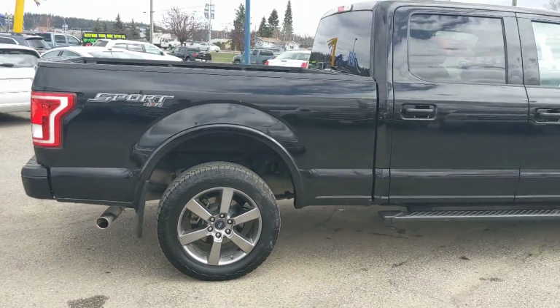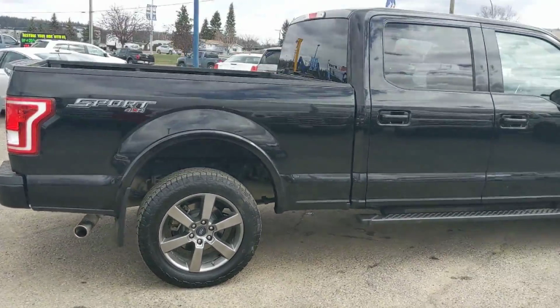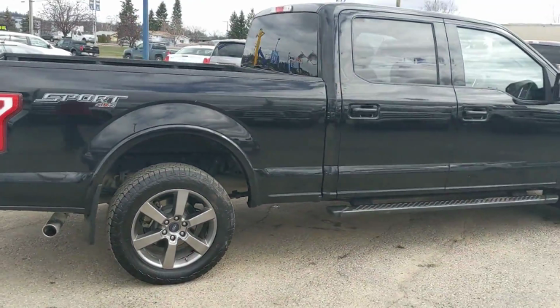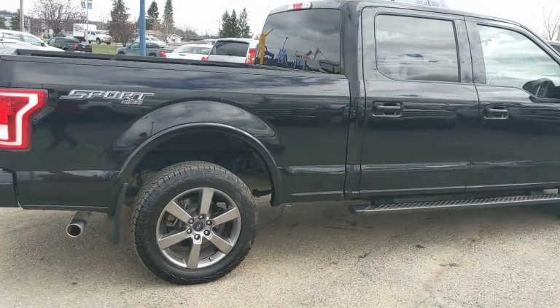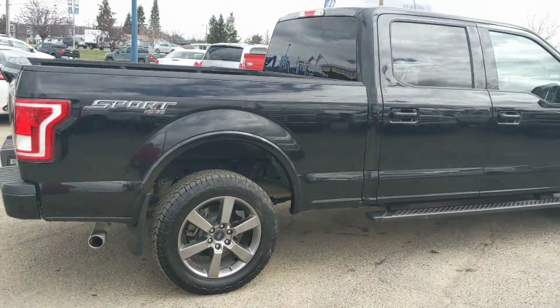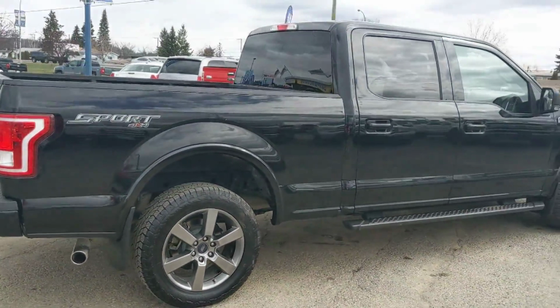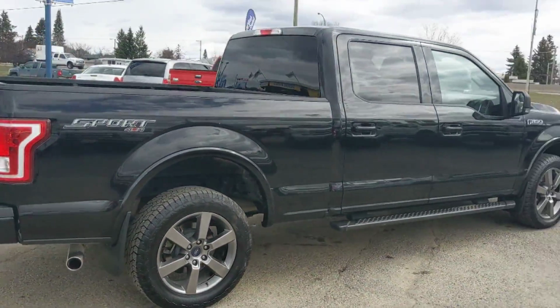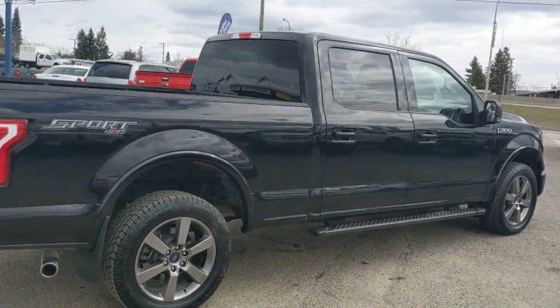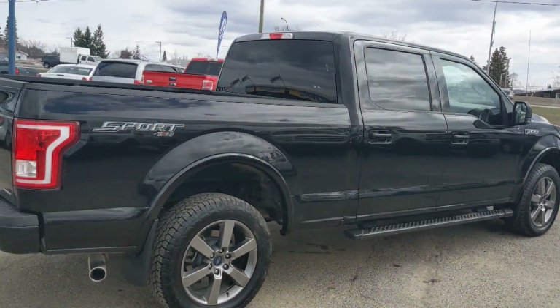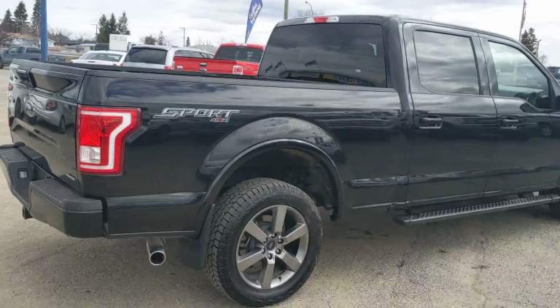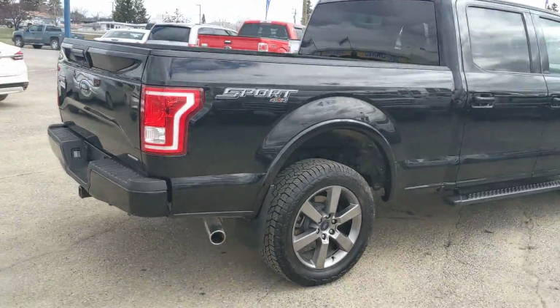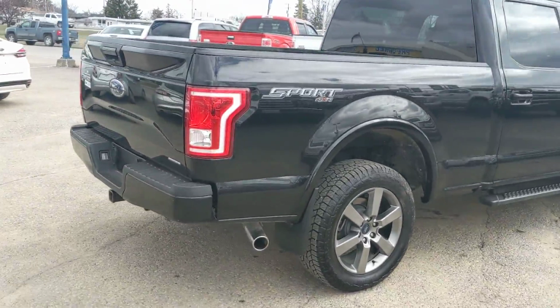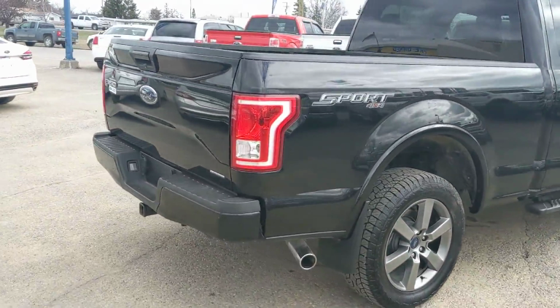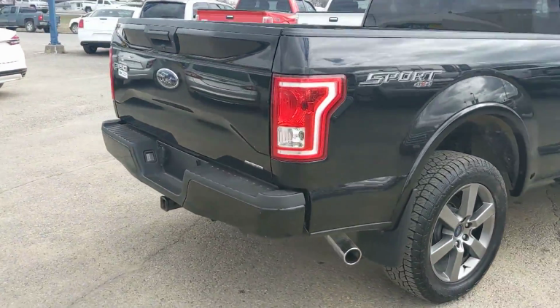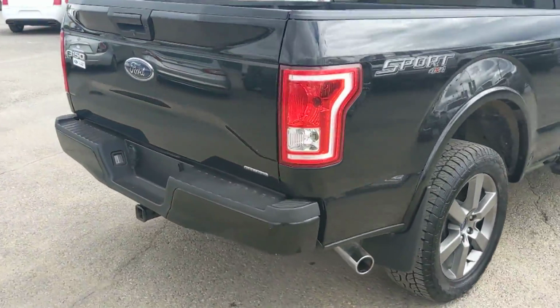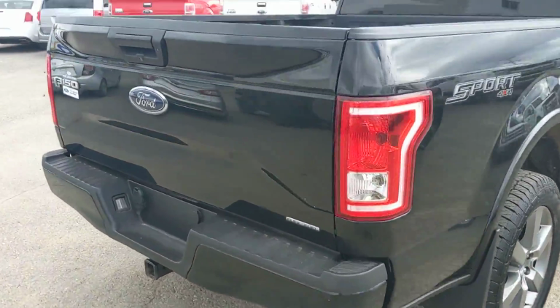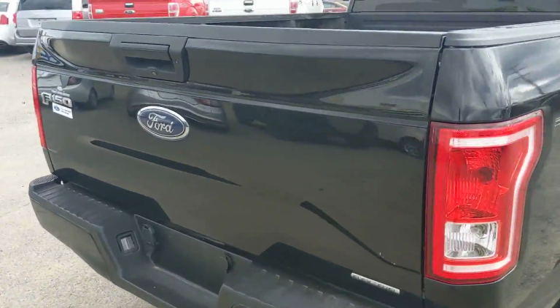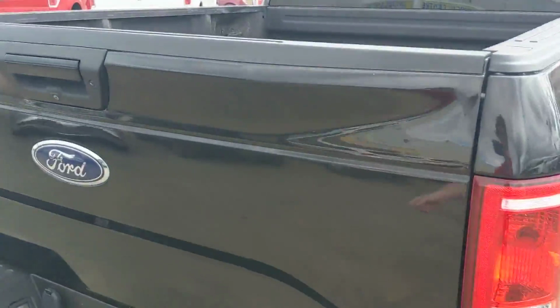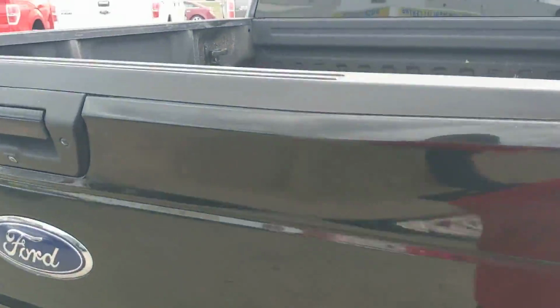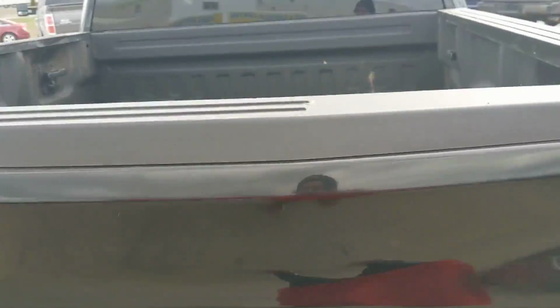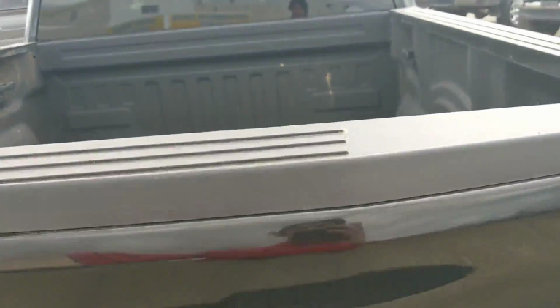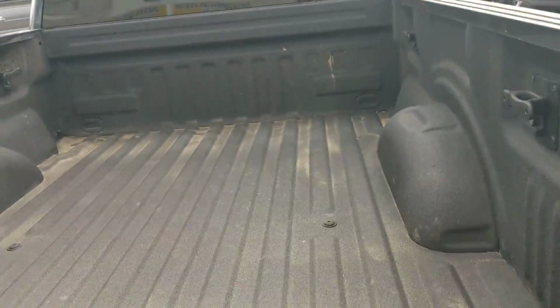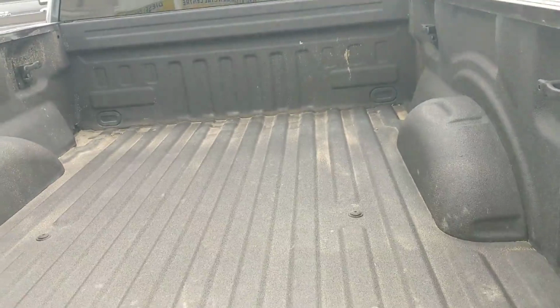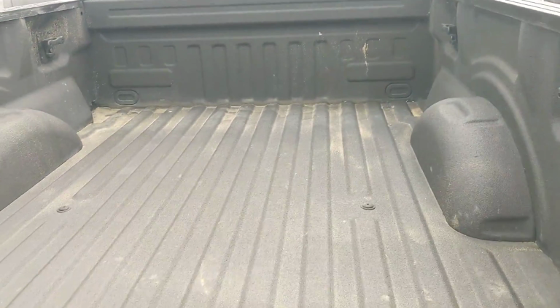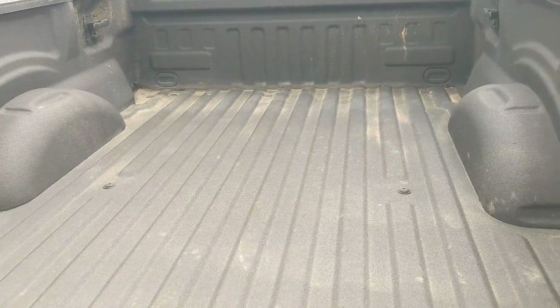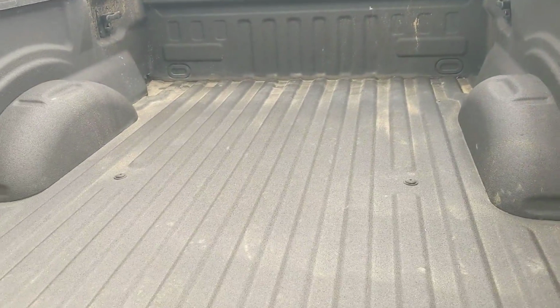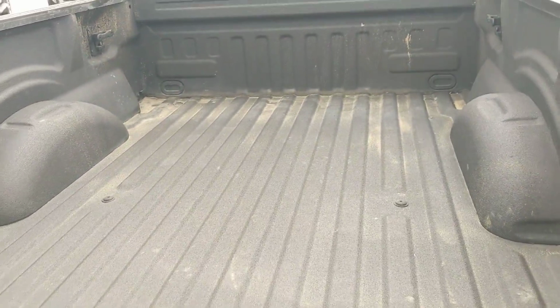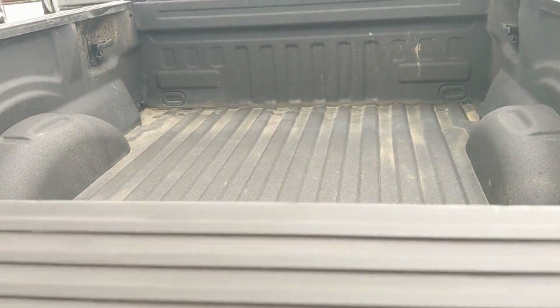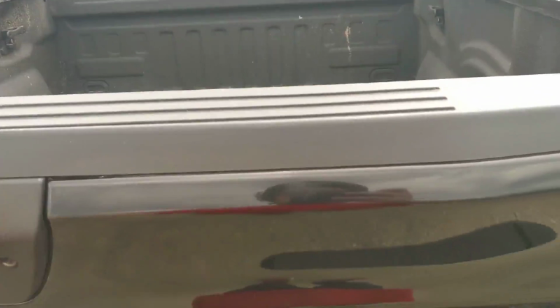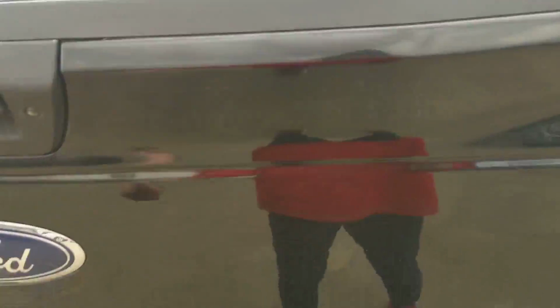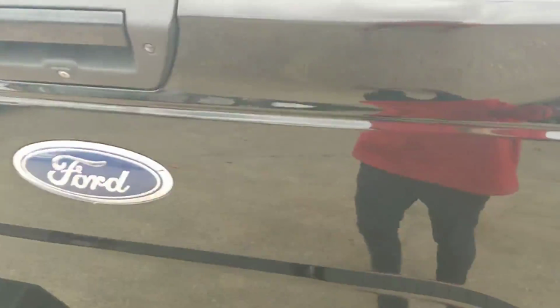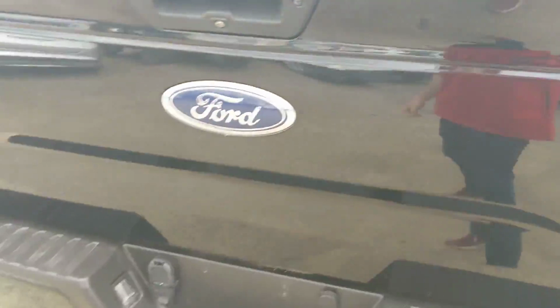It comes with running boards, bug deflector. Moving around to the back, it also has a durable spray-in box liner, so you can avoid scratching up your box.